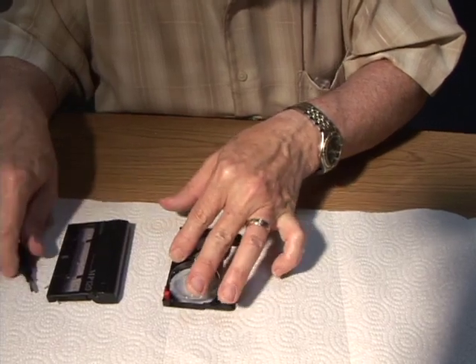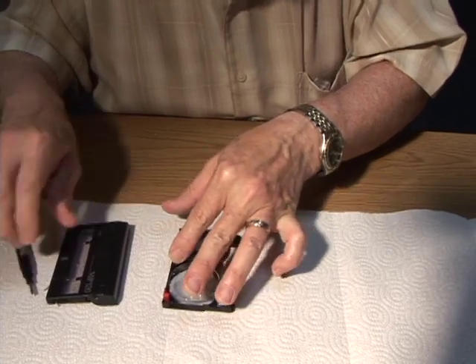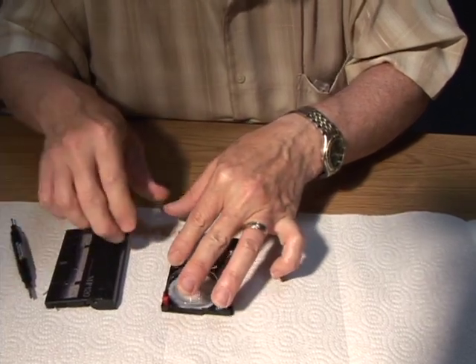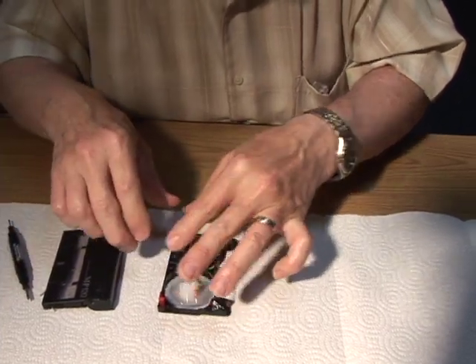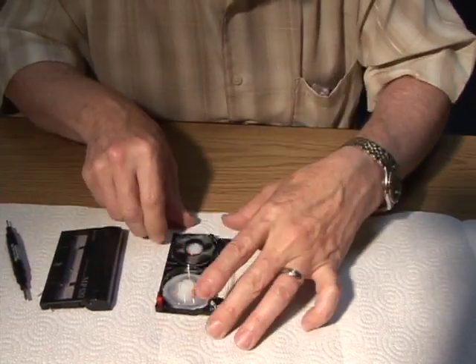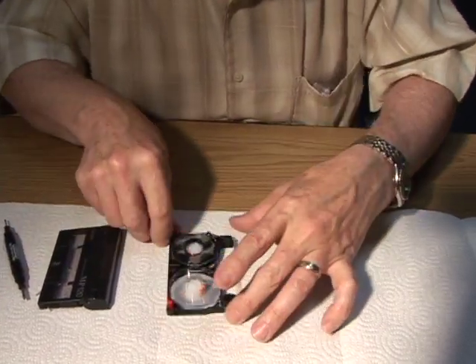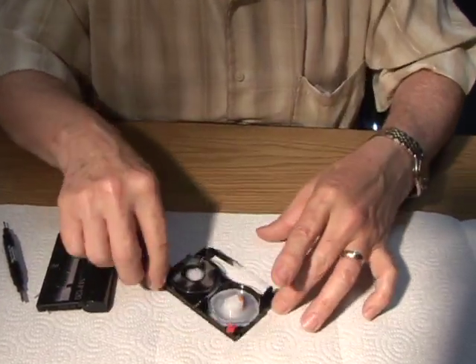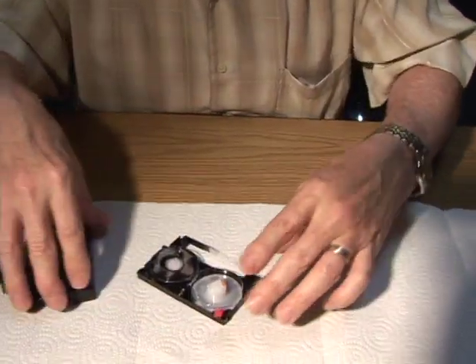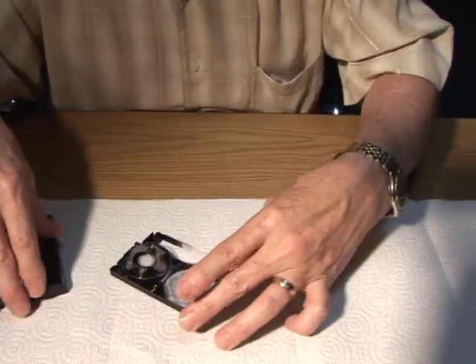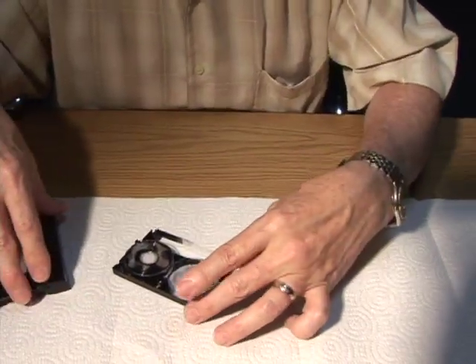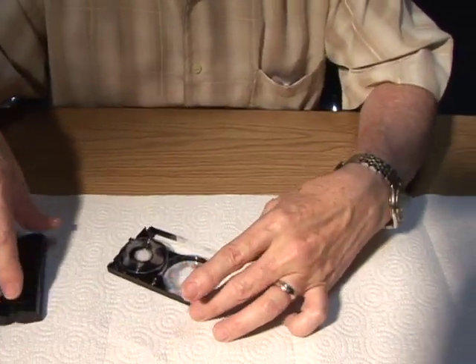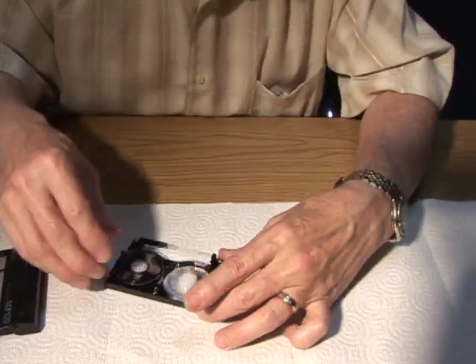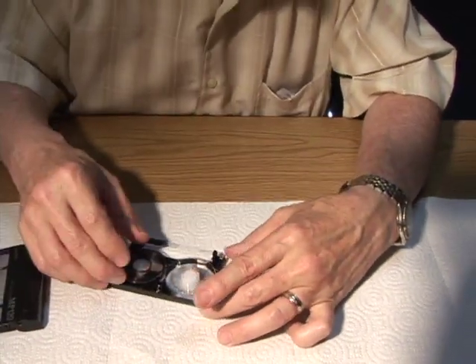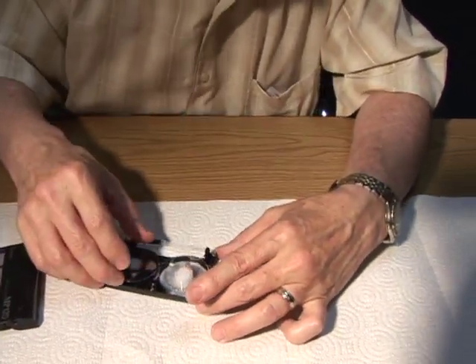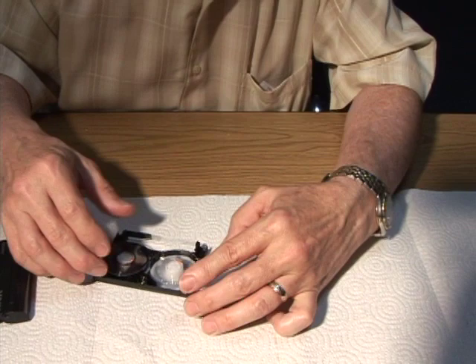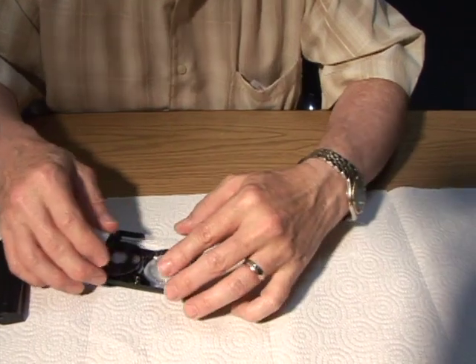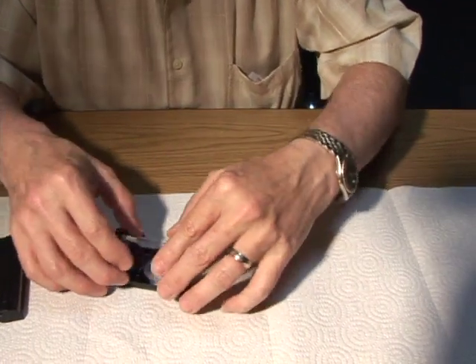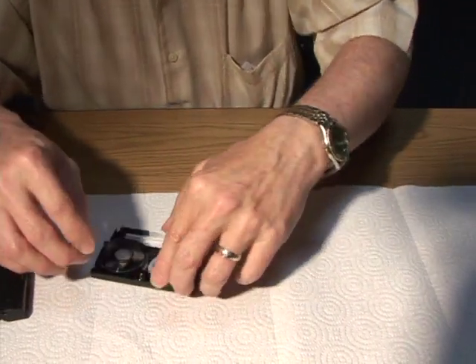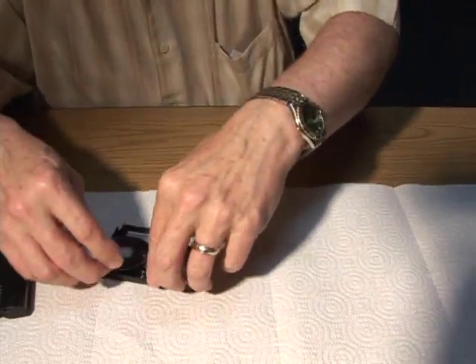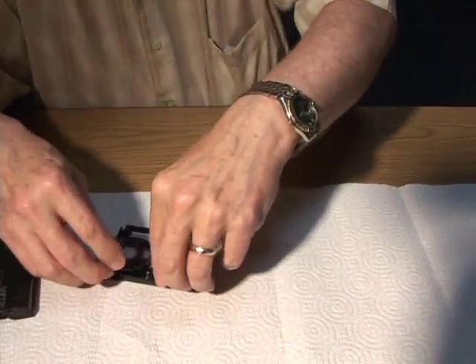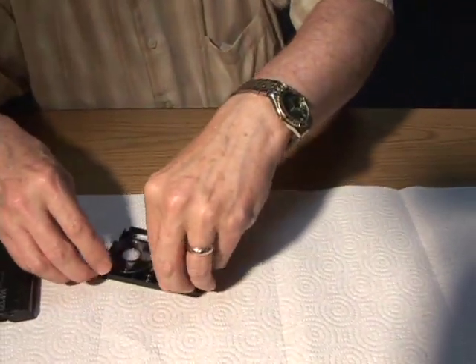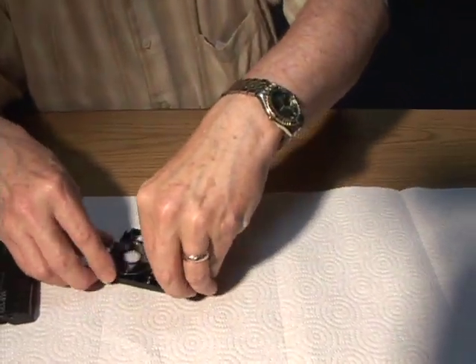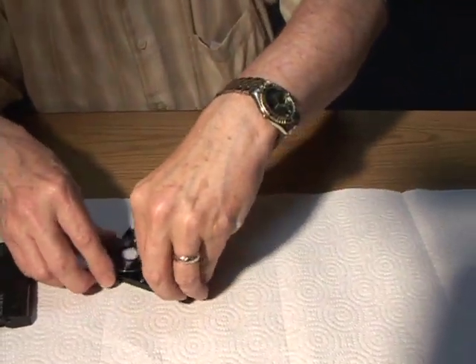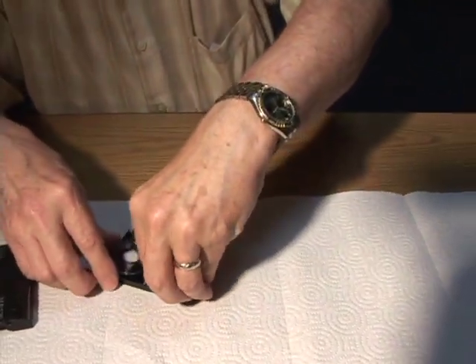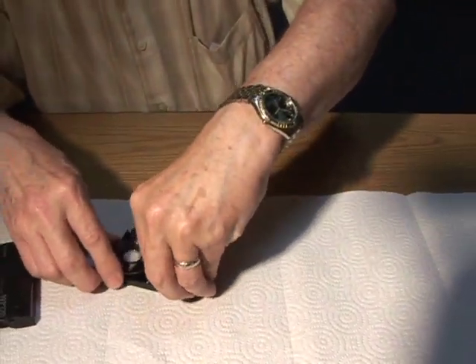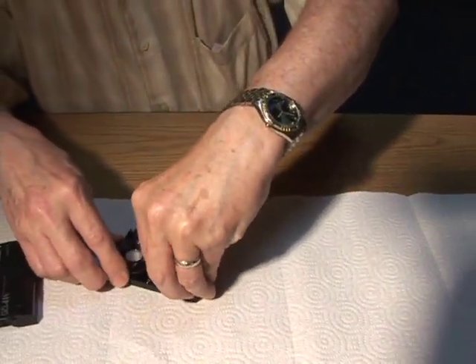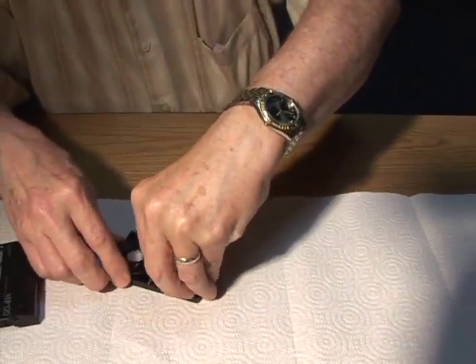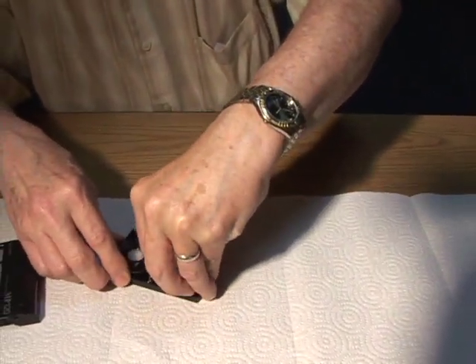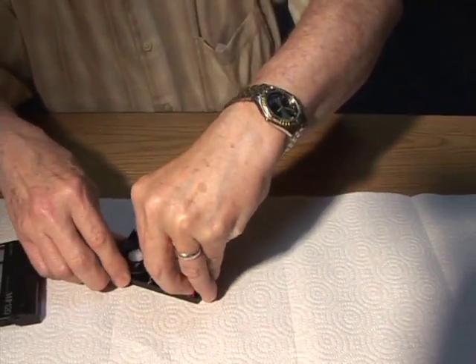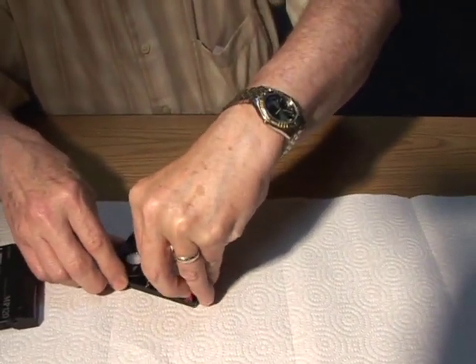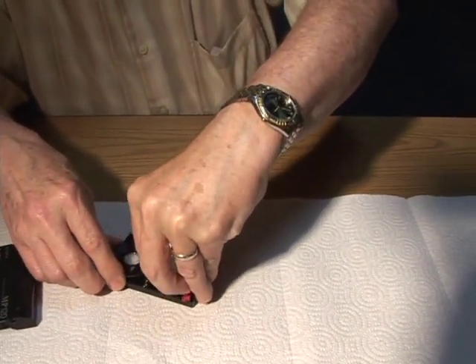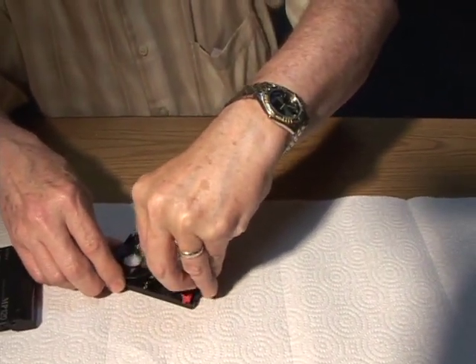Now what I've got to do is bring these reels up very carefully.